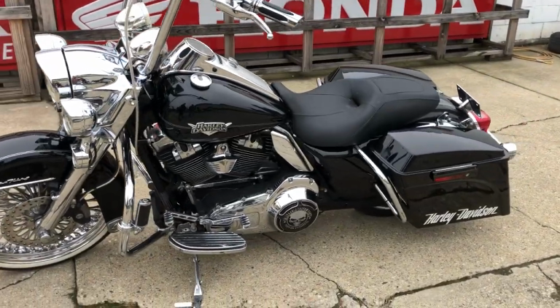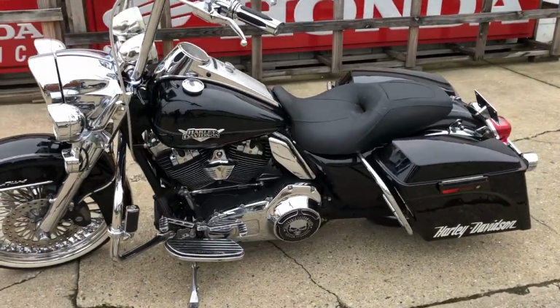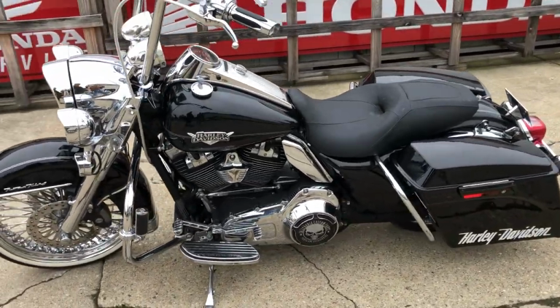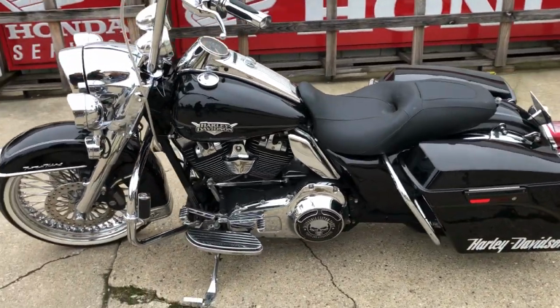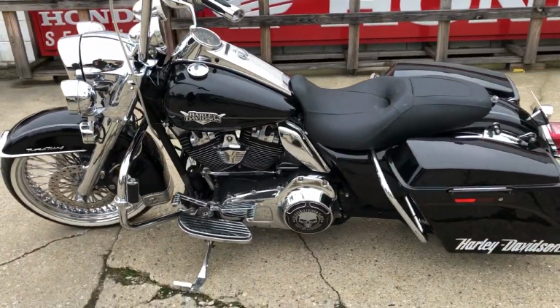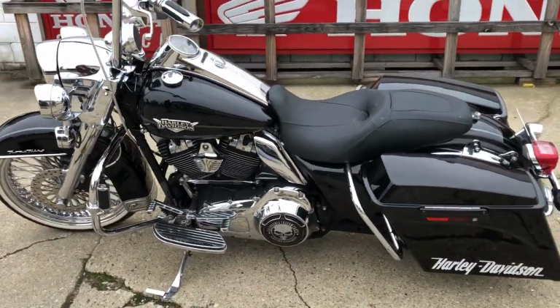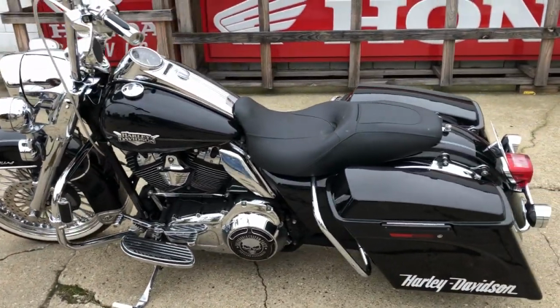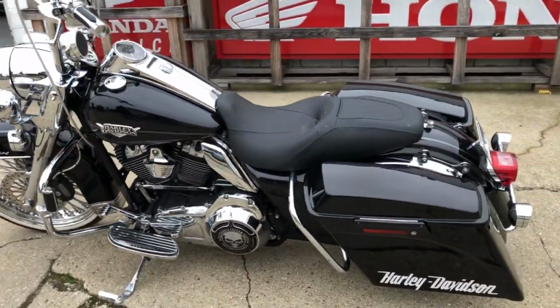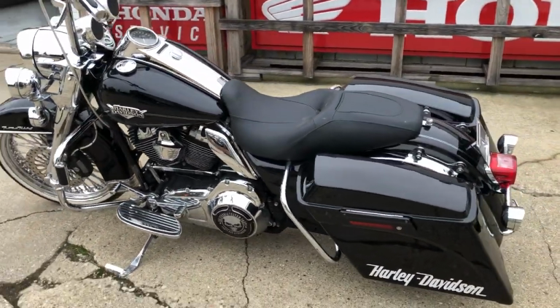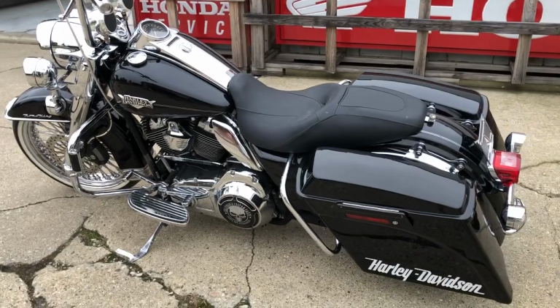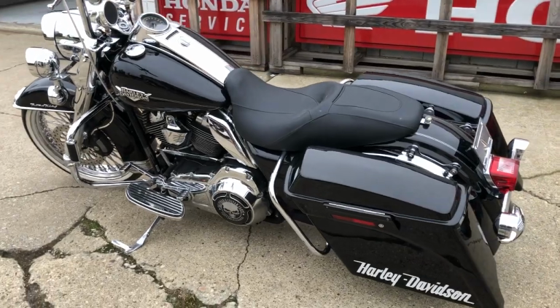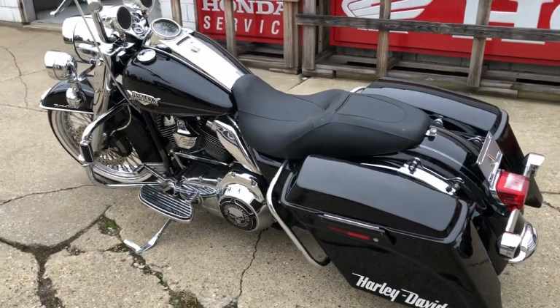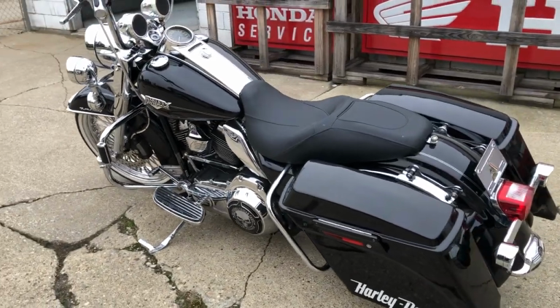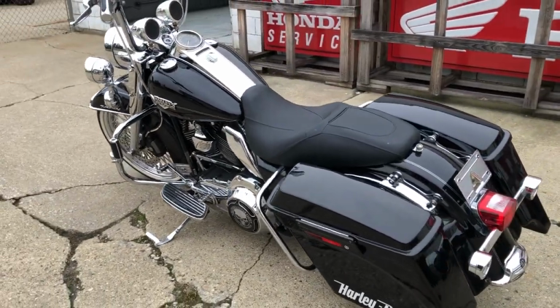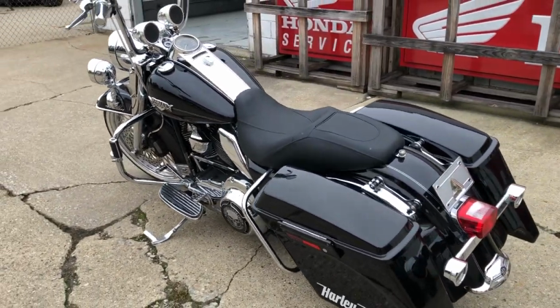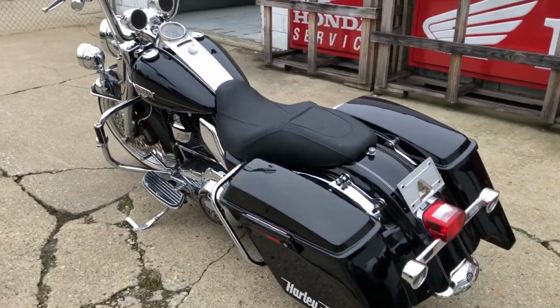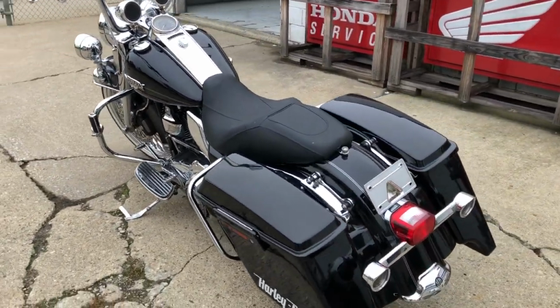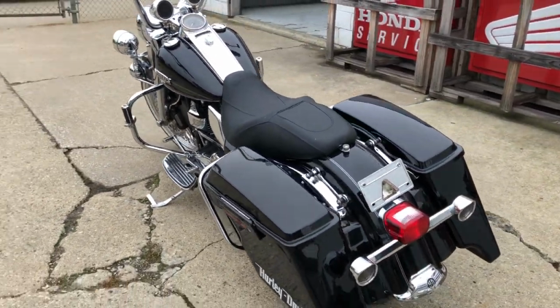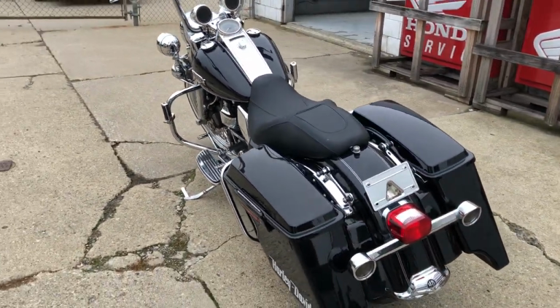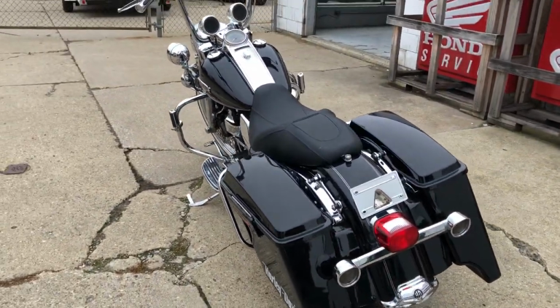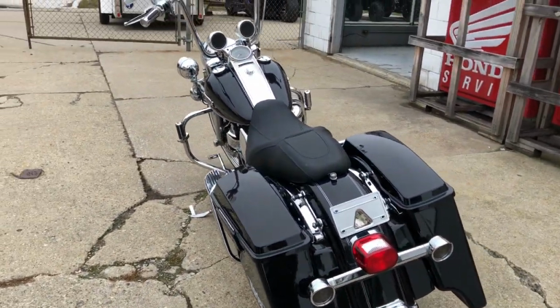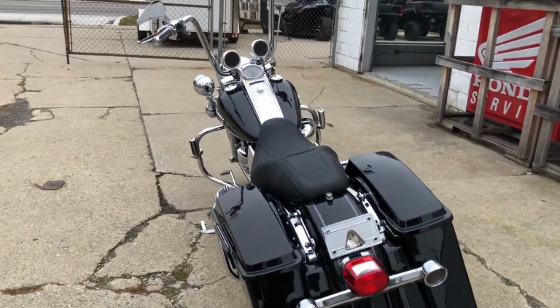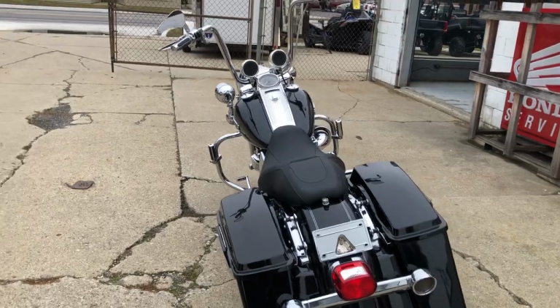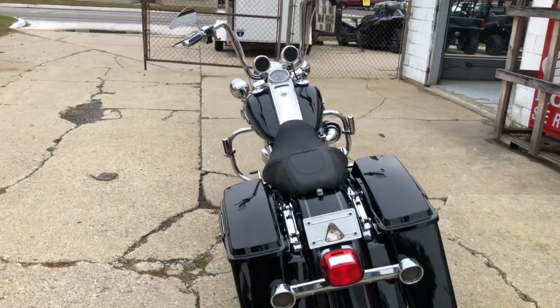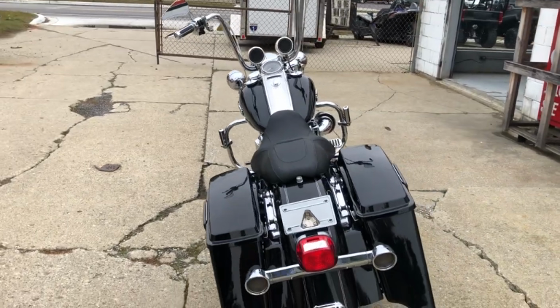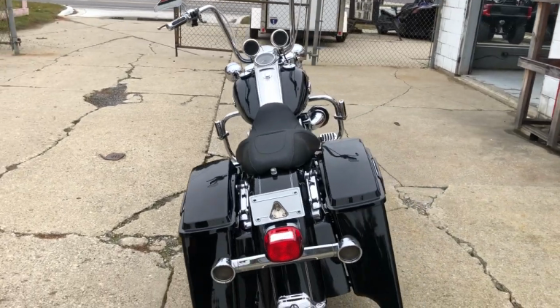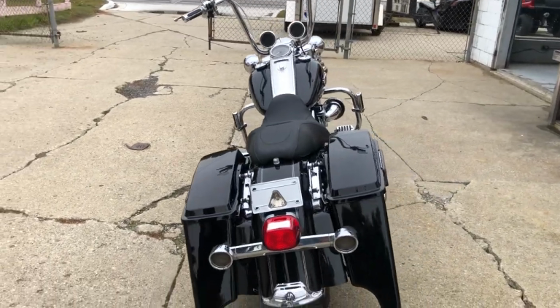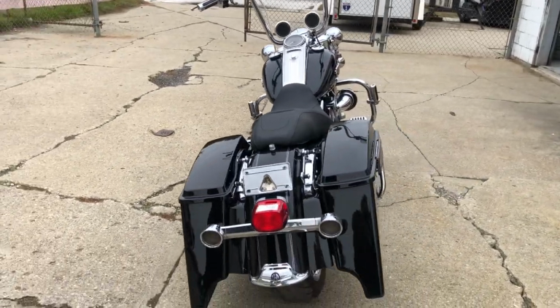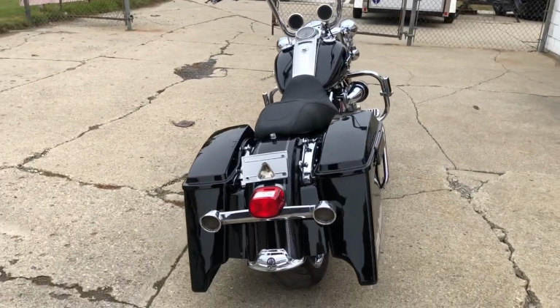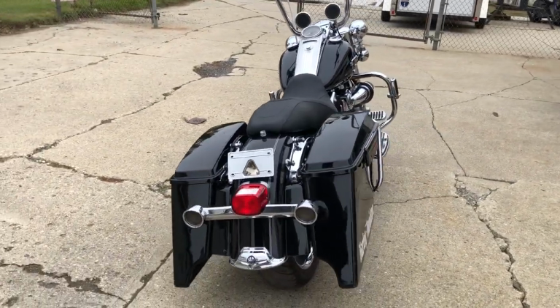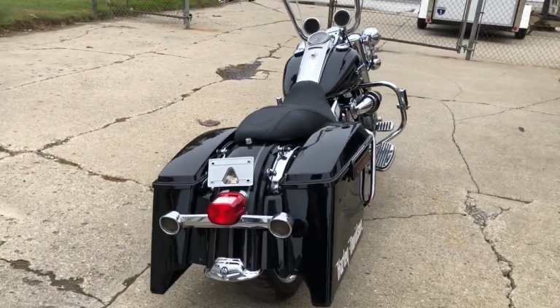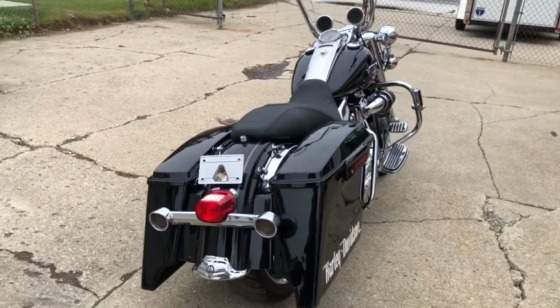Take a close look guys, the pictures just aren't going to do this thing justice. Got a 21-inch fat spoke front wheel with a matching rear wheel, chrome front end, Daymaker headlight, handlebar risers, chrome levers, chrome switch housing, and upgraded floorboards.